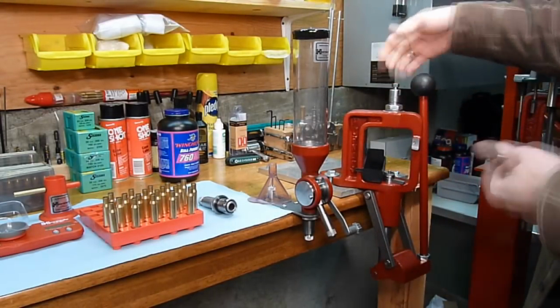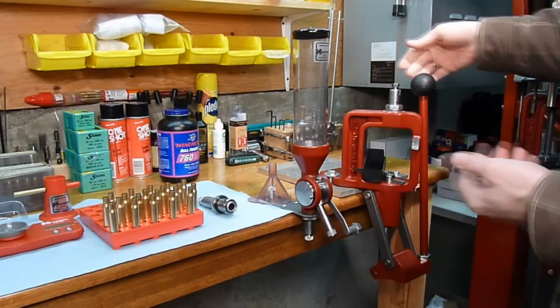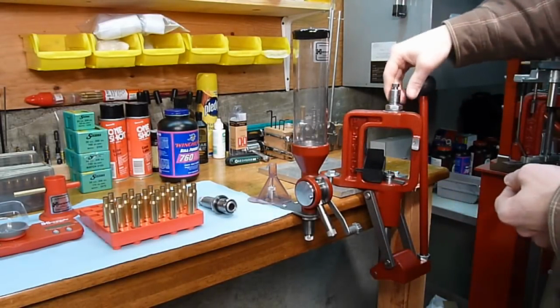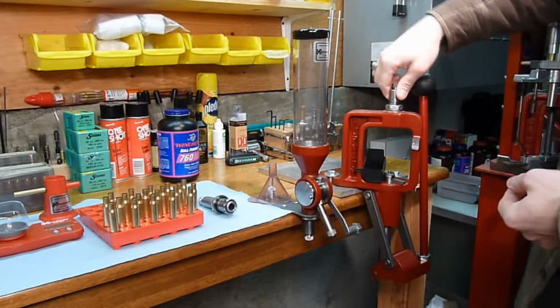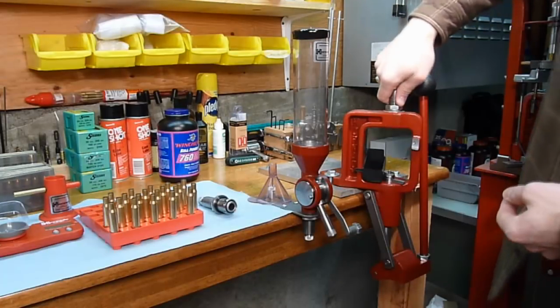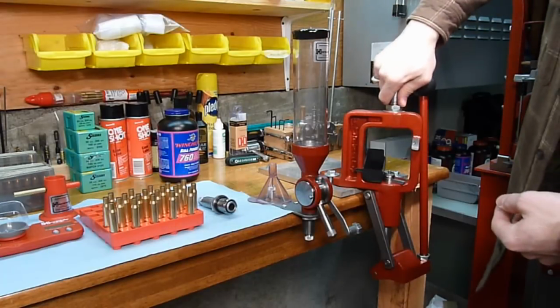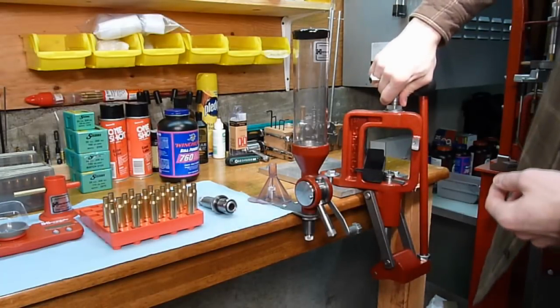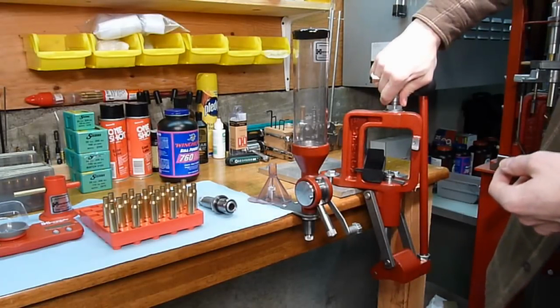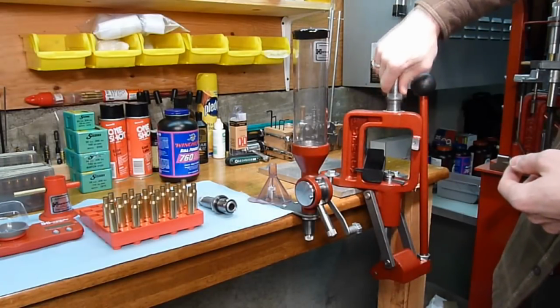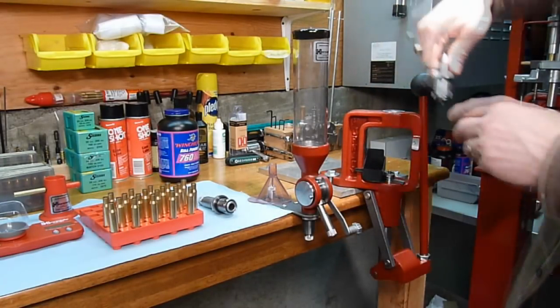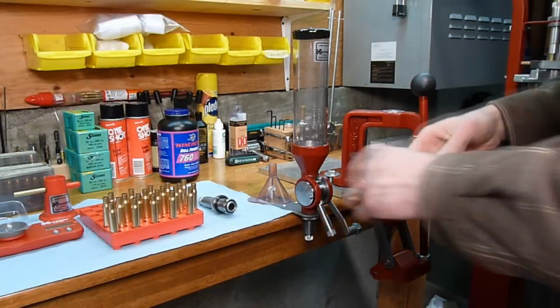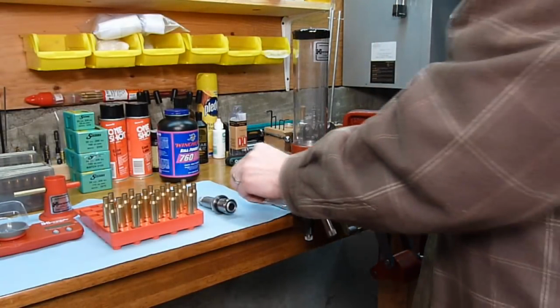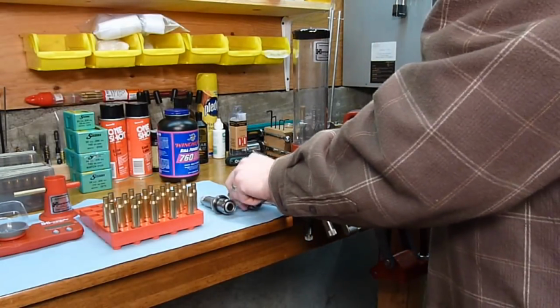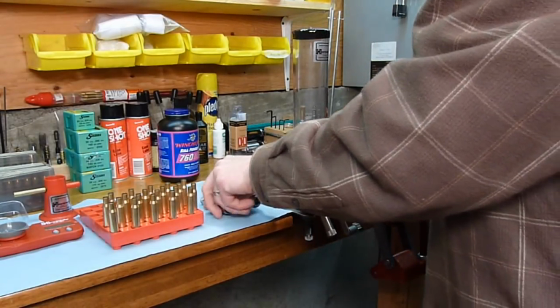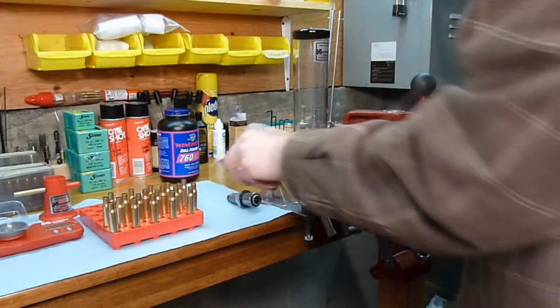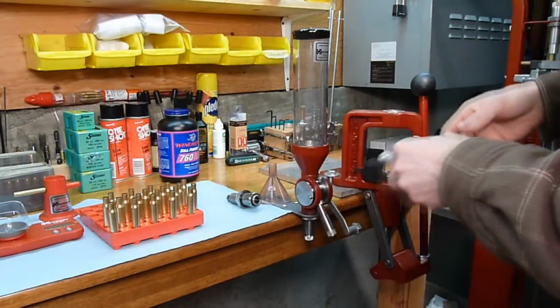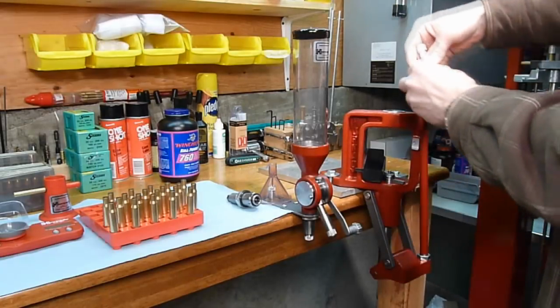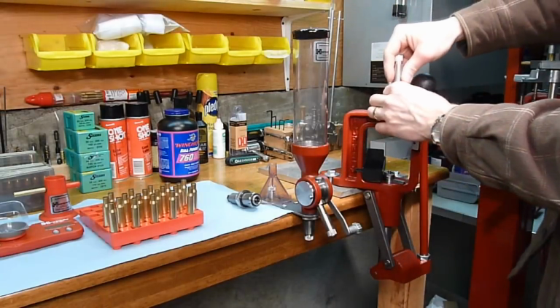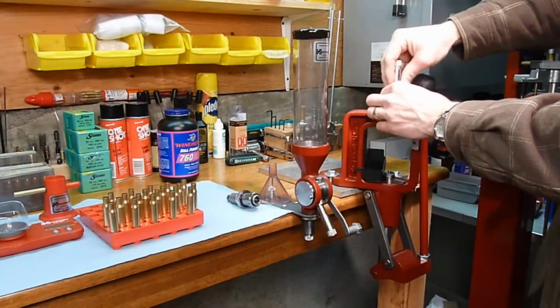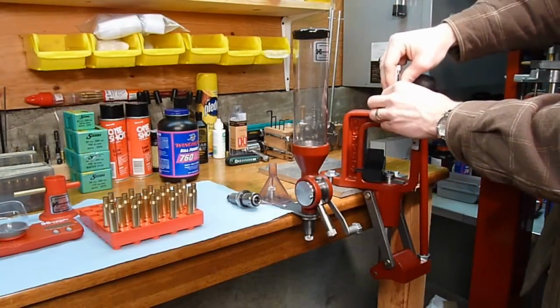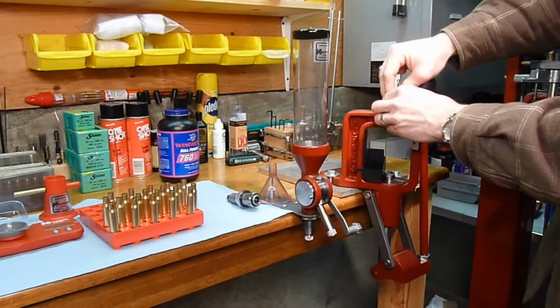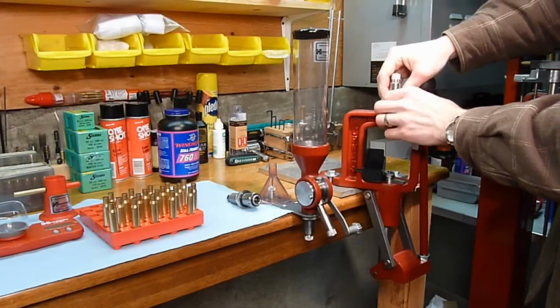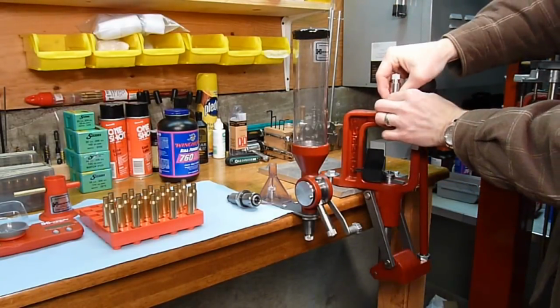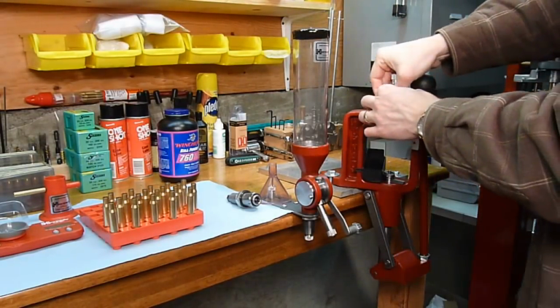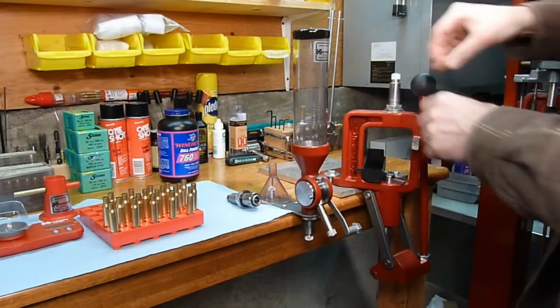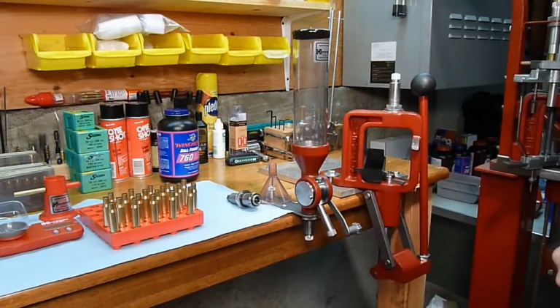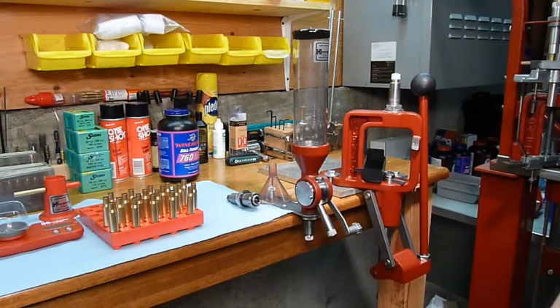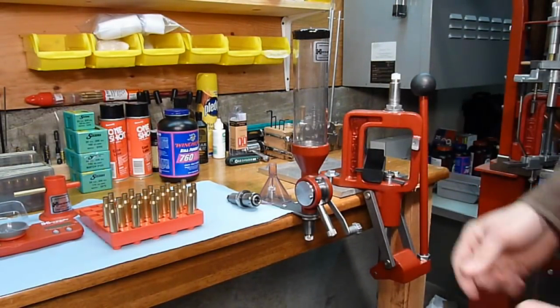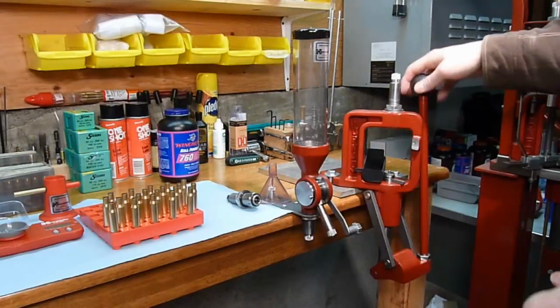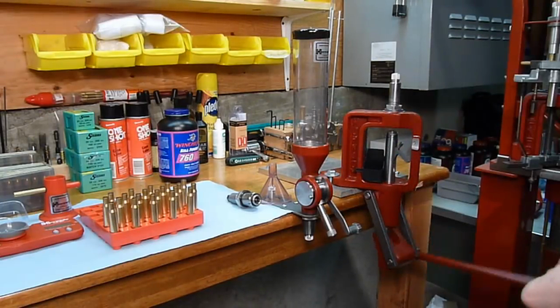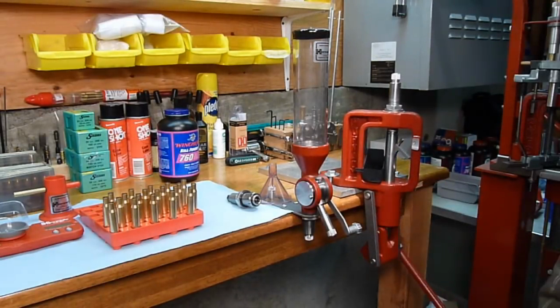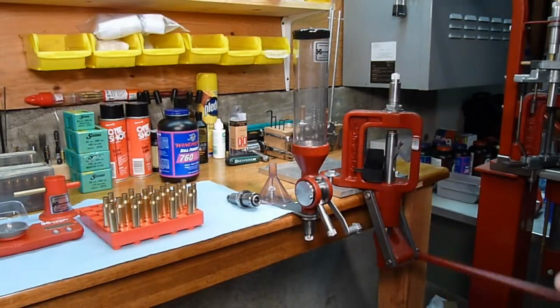If I want to switch over dies, I just turn the other way an eighth of a turn, lift, take the other die, turn it an eighth of a turn, and I'm ready to go for the next operation.